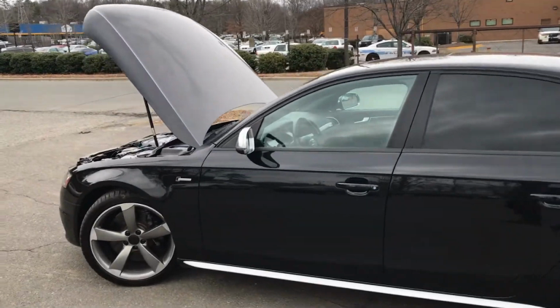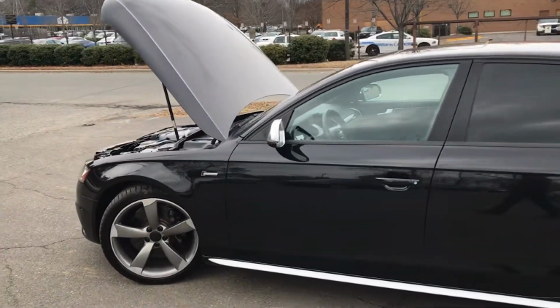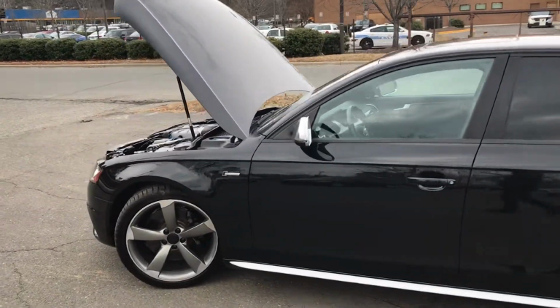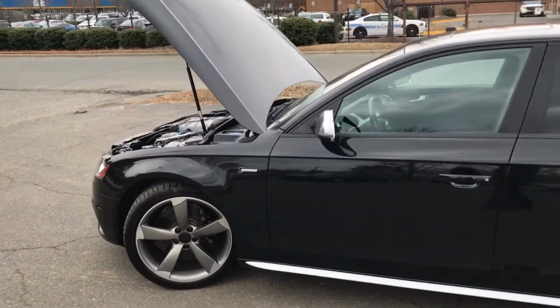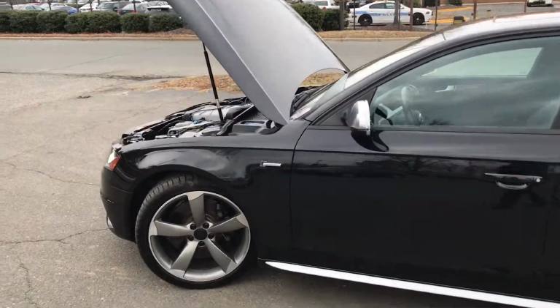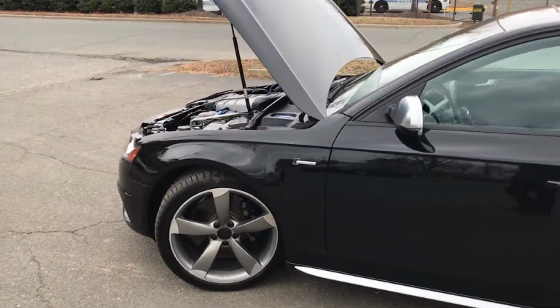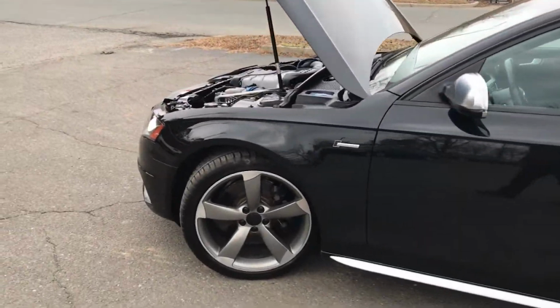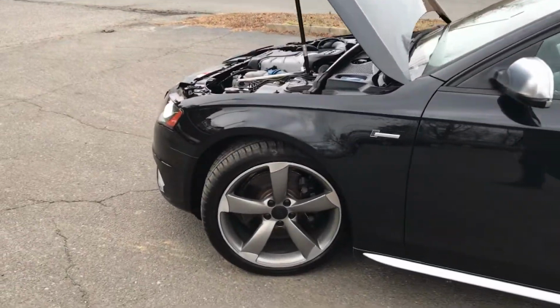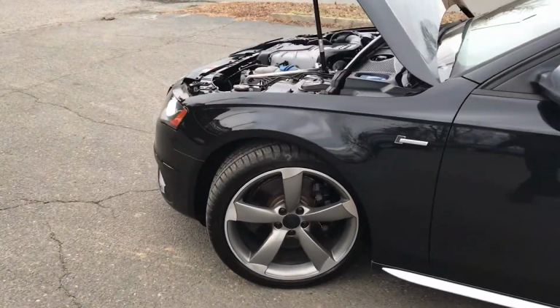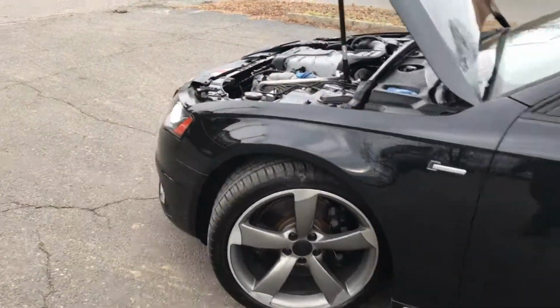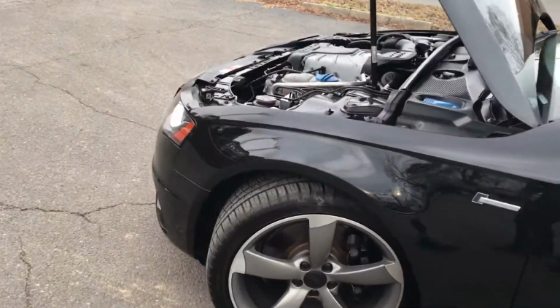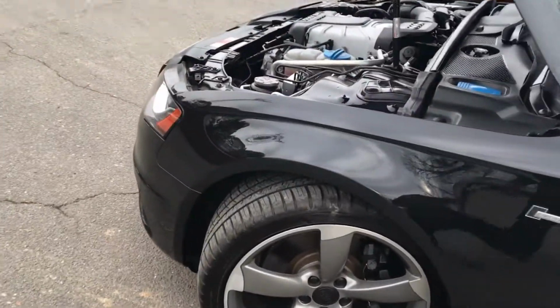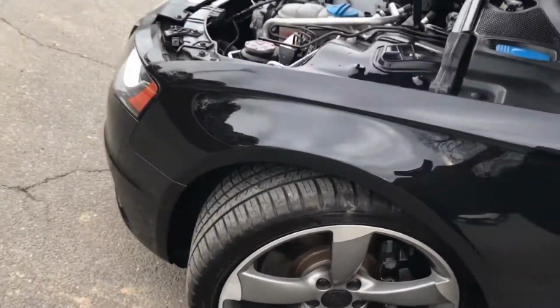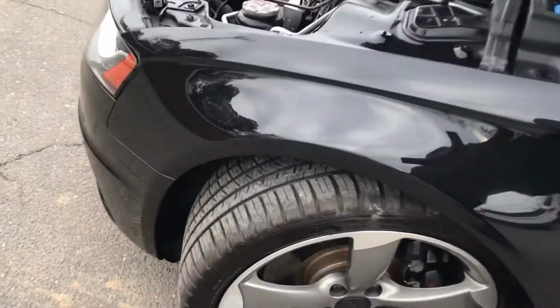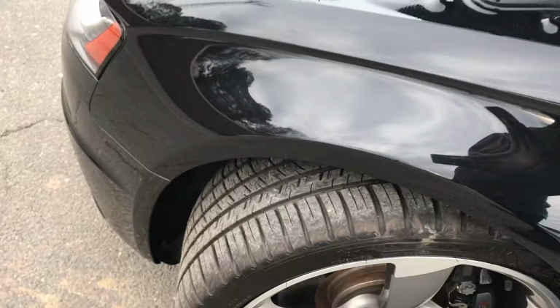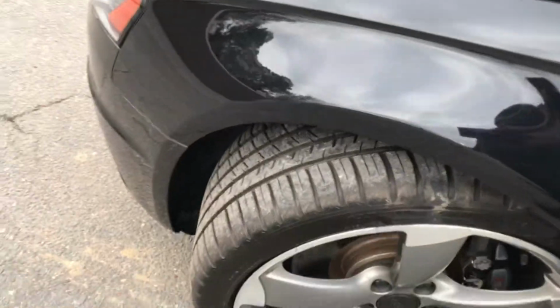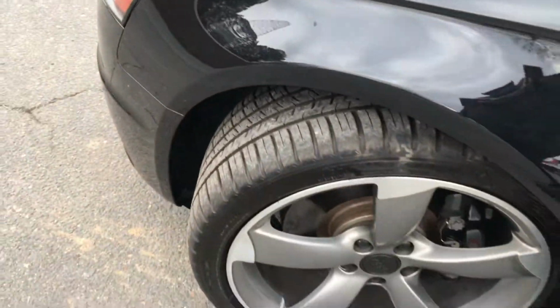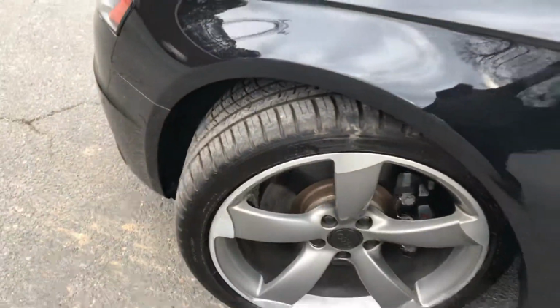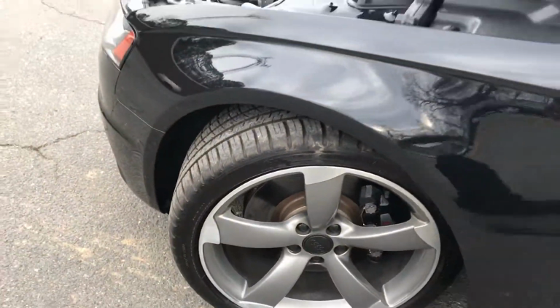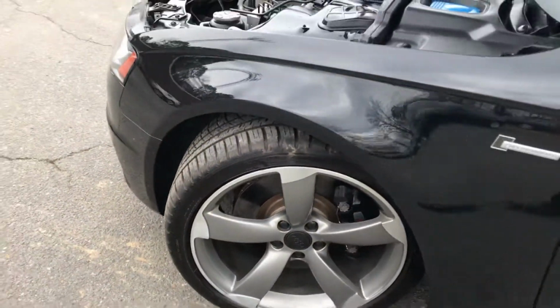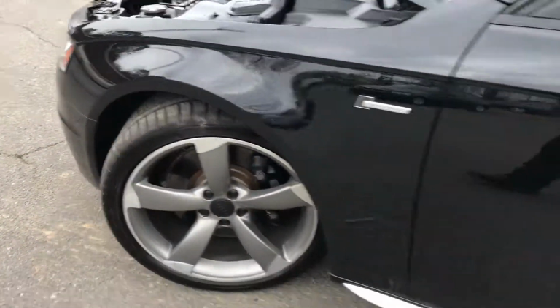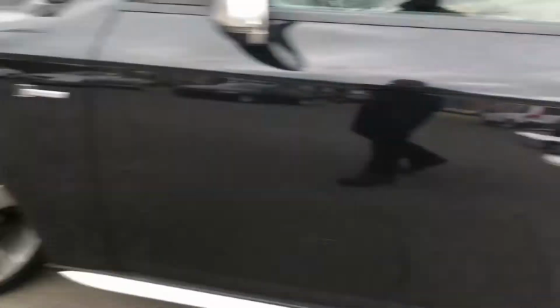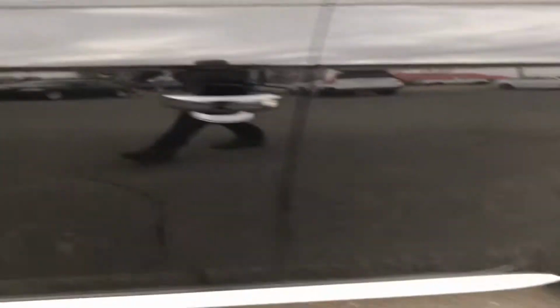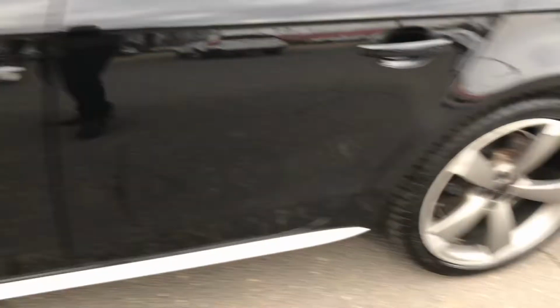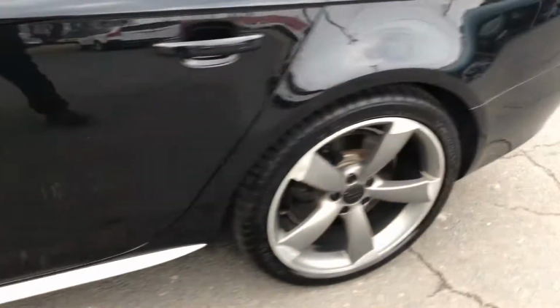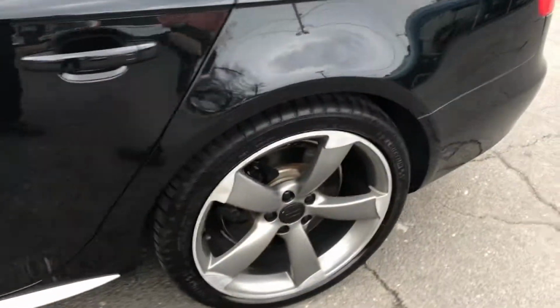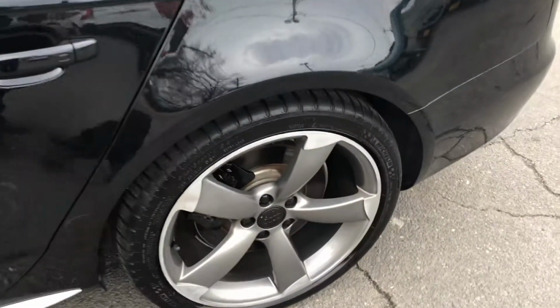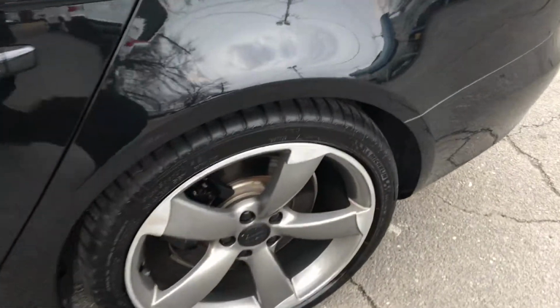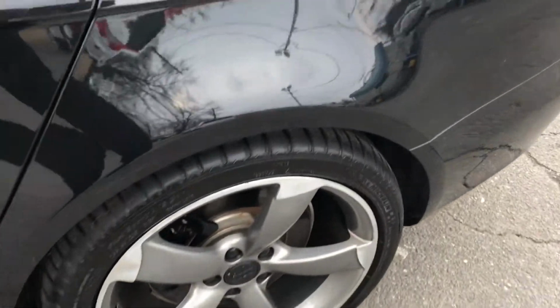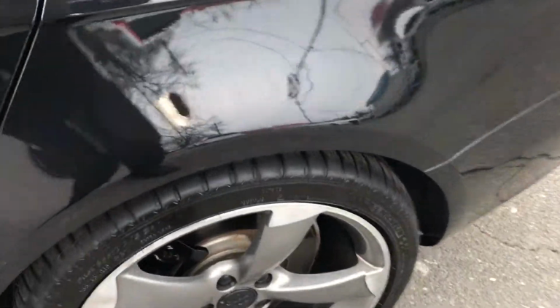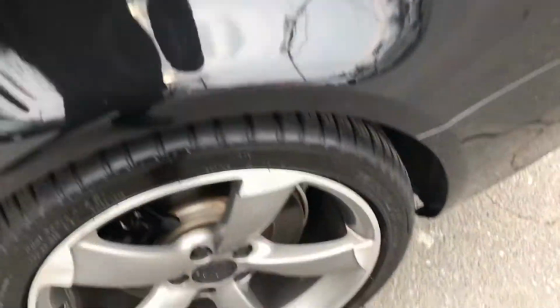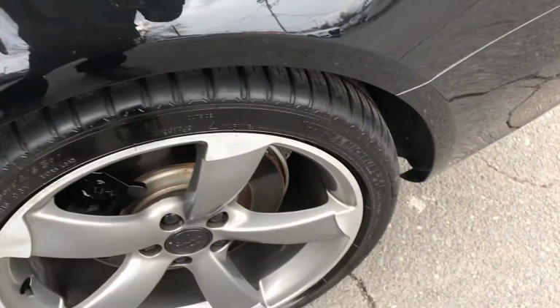Look at this vehicle, it is truly amazing. New tires, rims that are in great condition, as you can see. And these are Michelins at that.